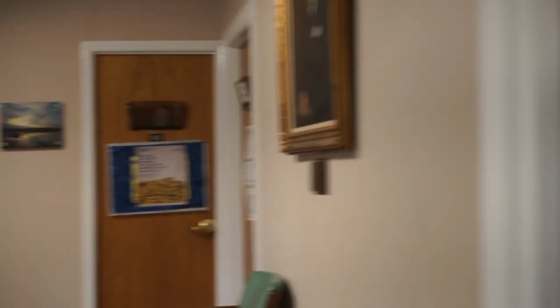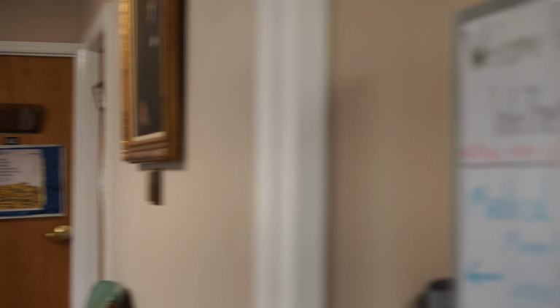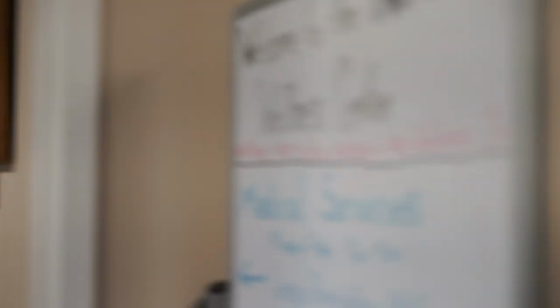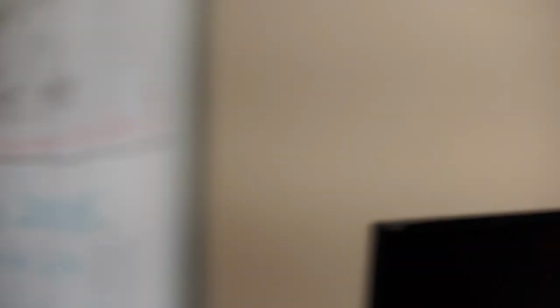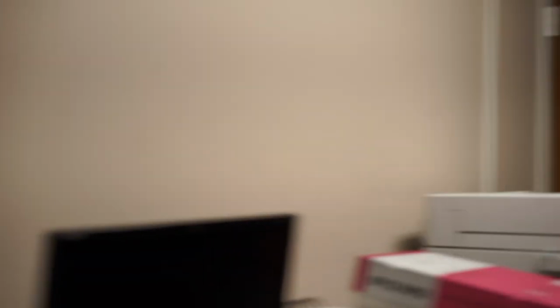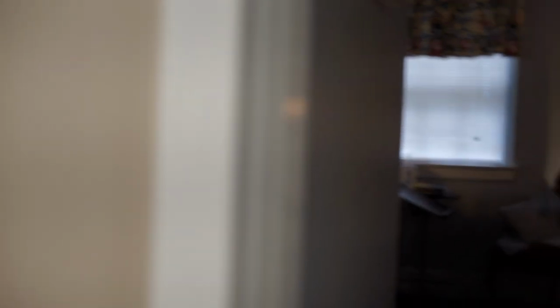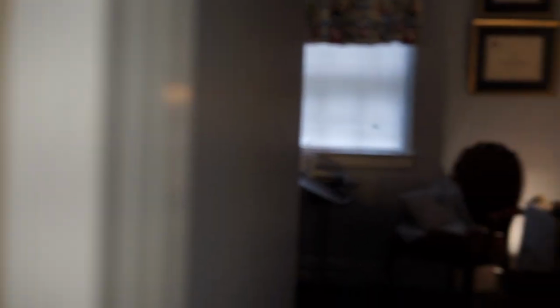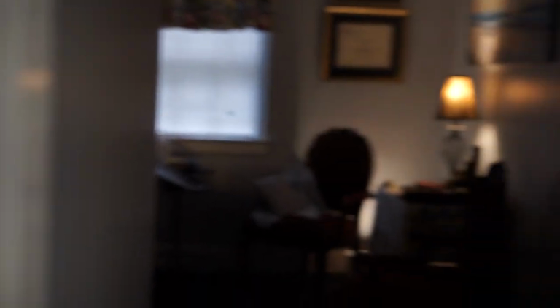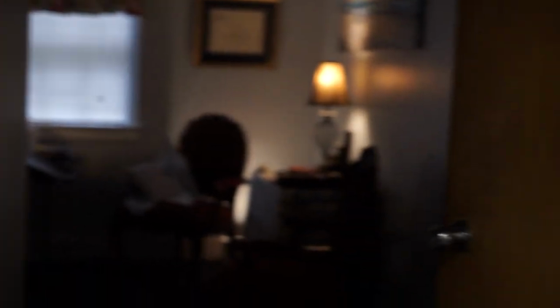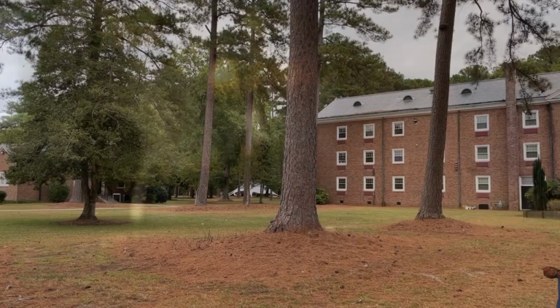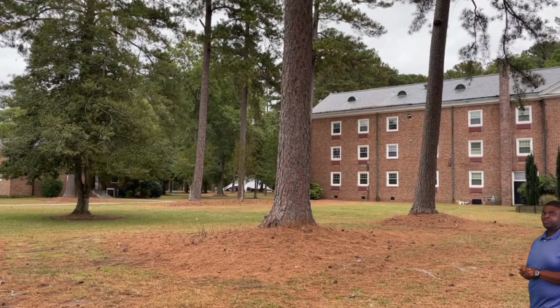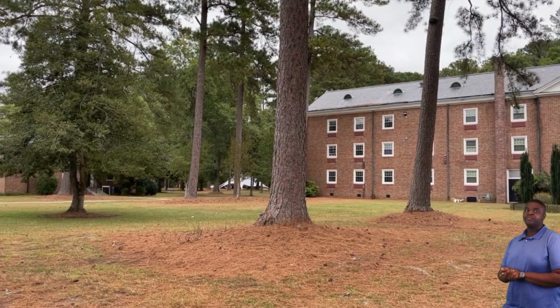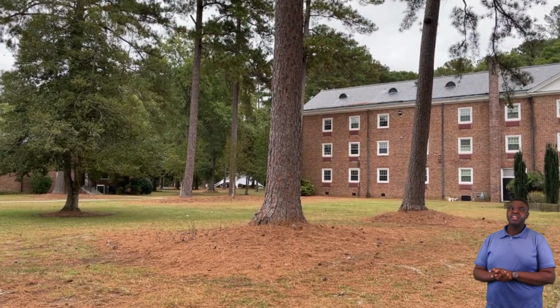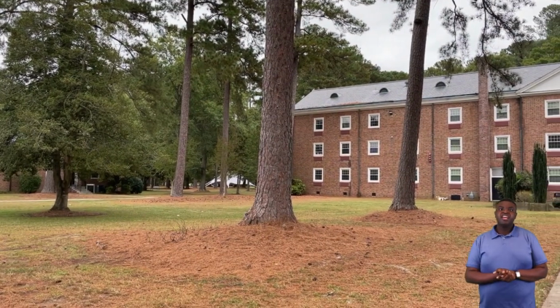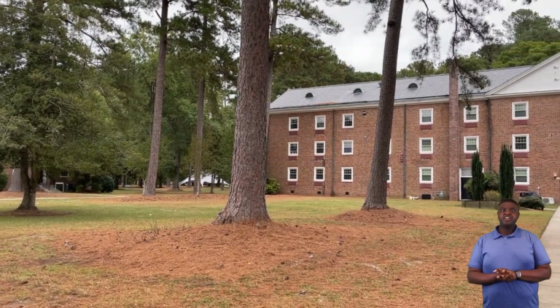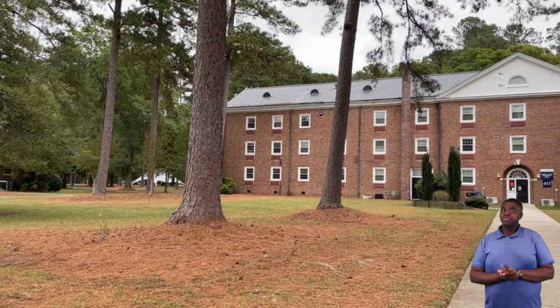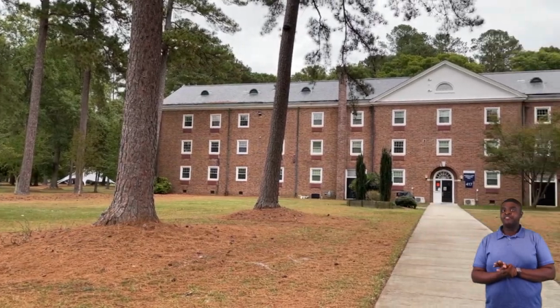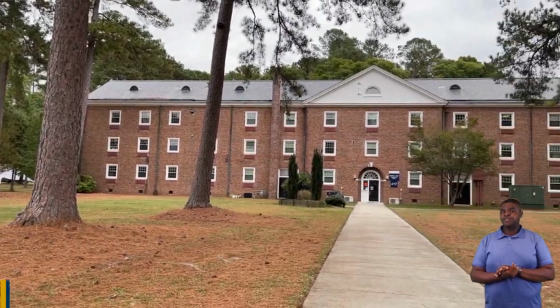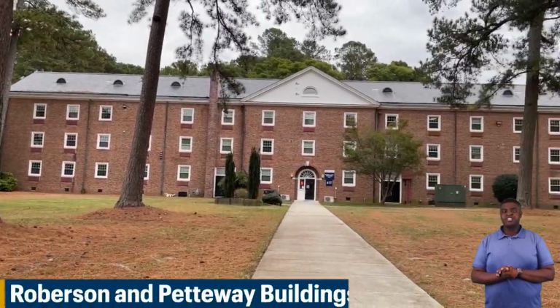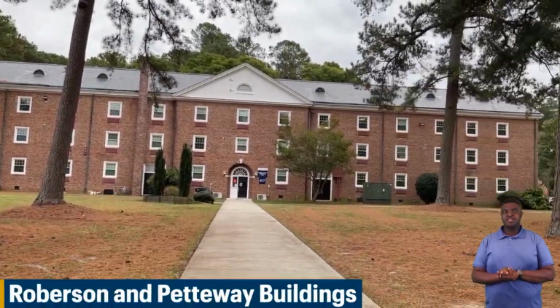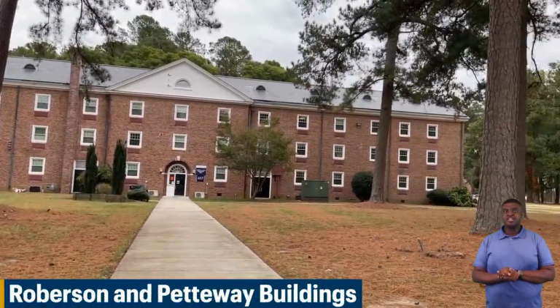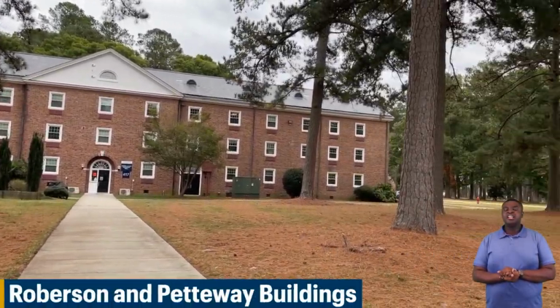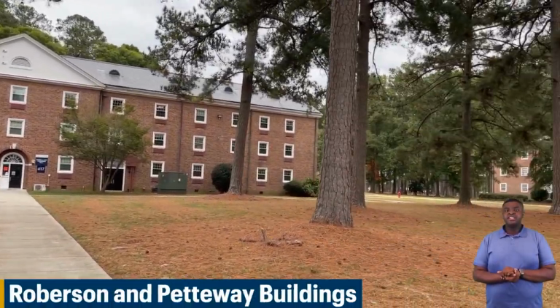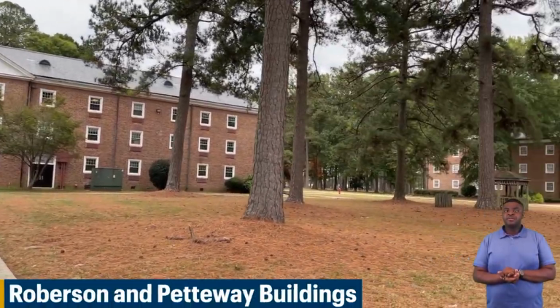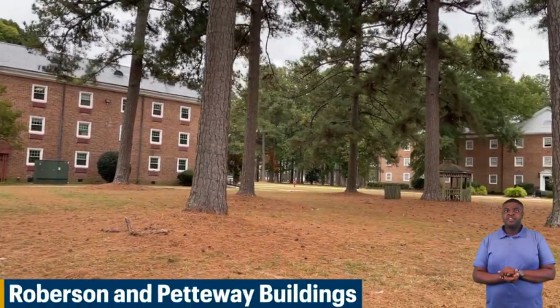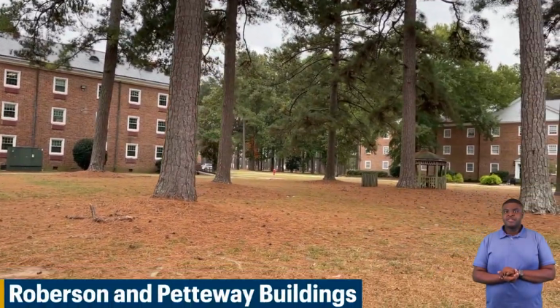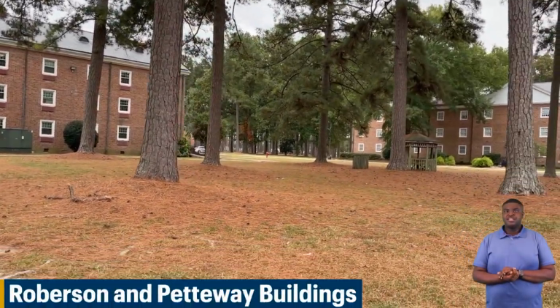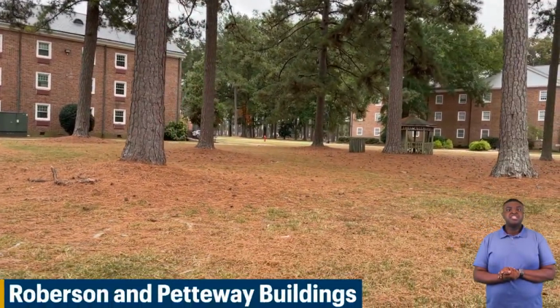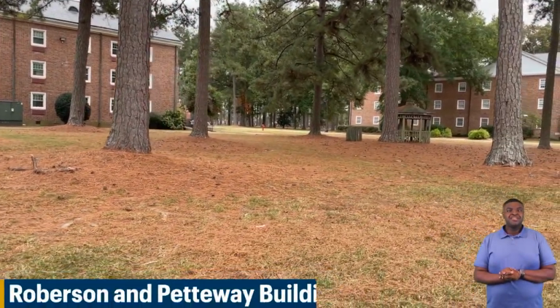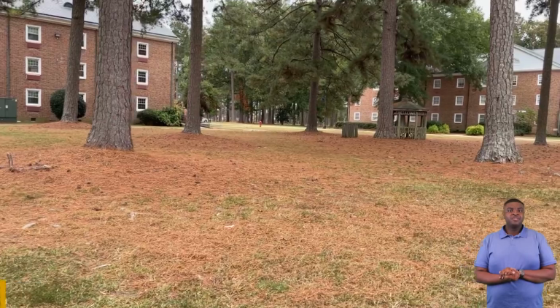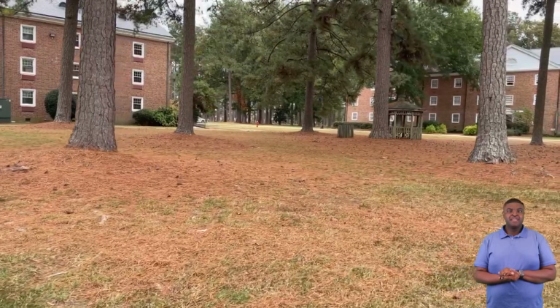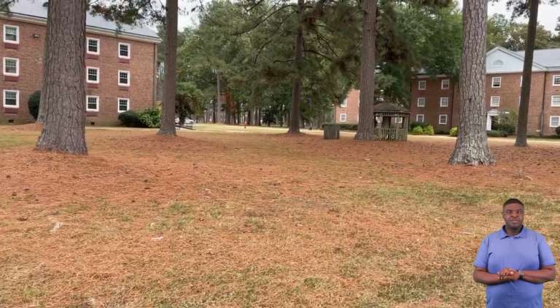Next we'll be going to one of our freshman residential halls. Here are two of our freshman residential halls. Ladies, you'll be staying in Robeson. Gentlemen, you'll be staying in Petaway.